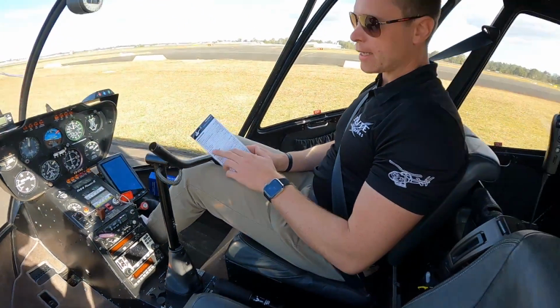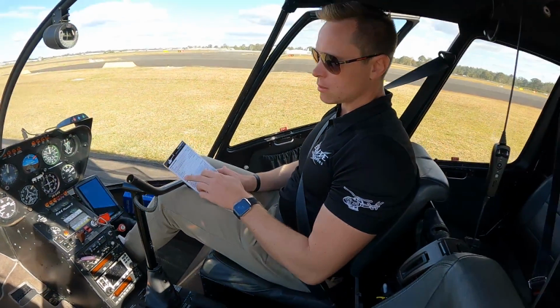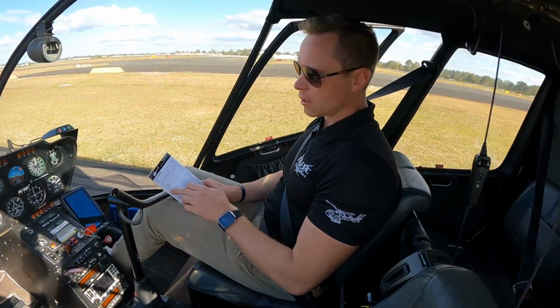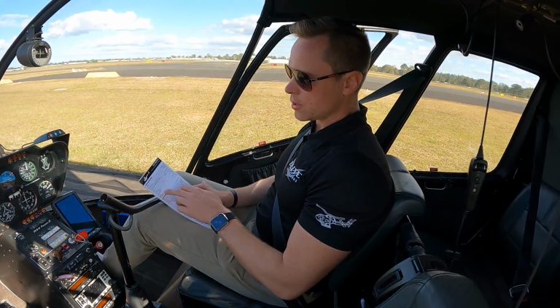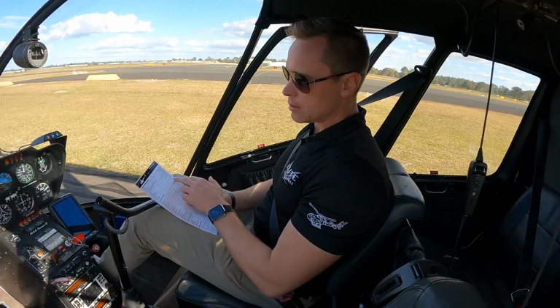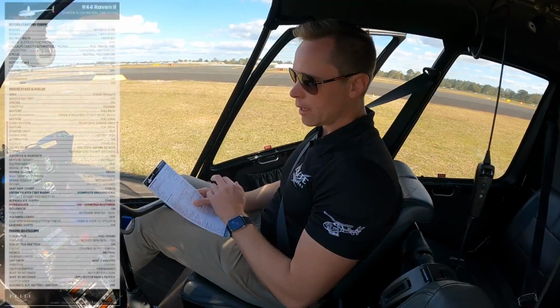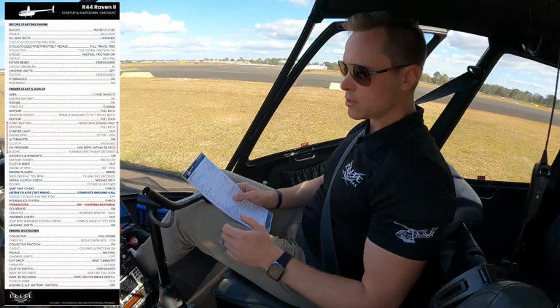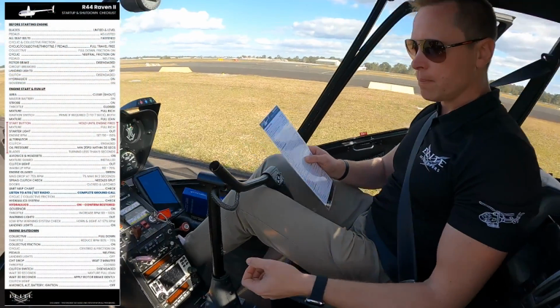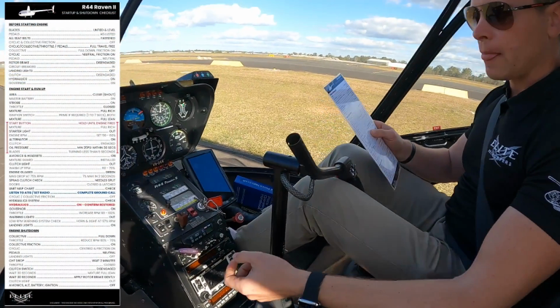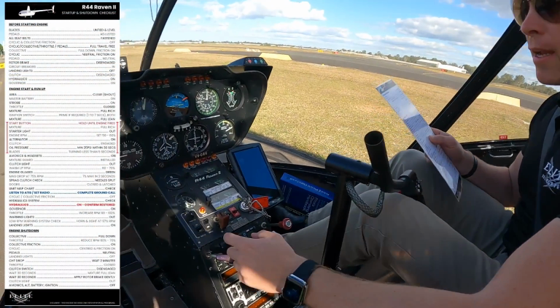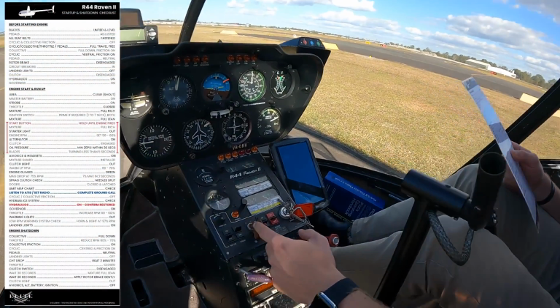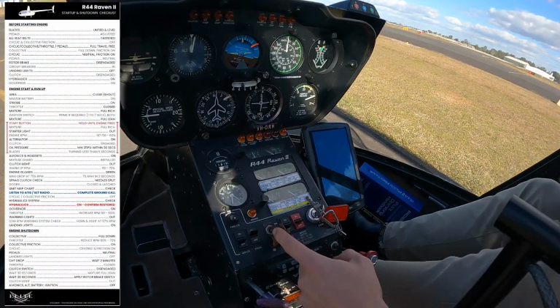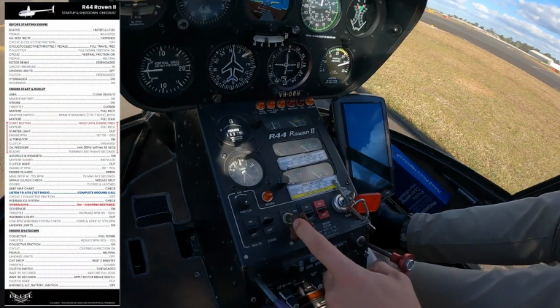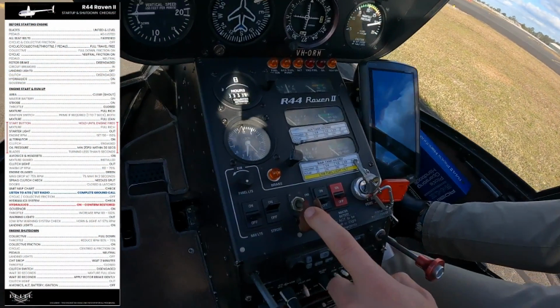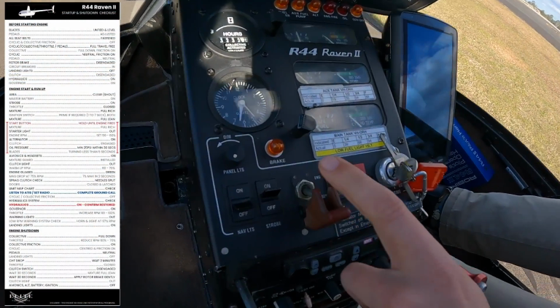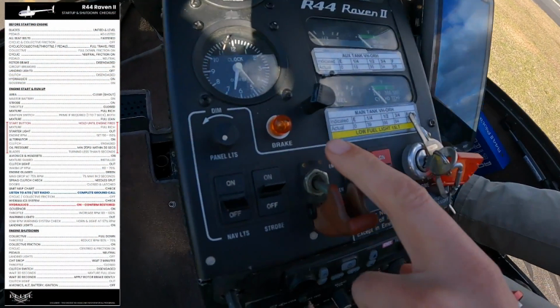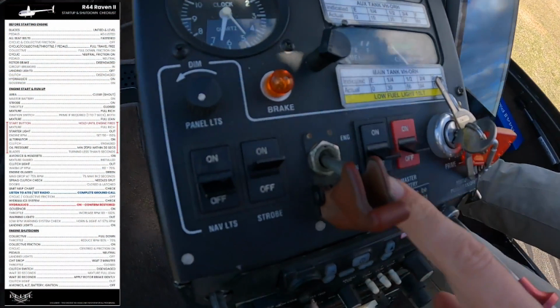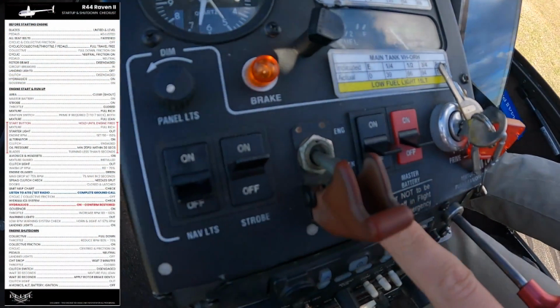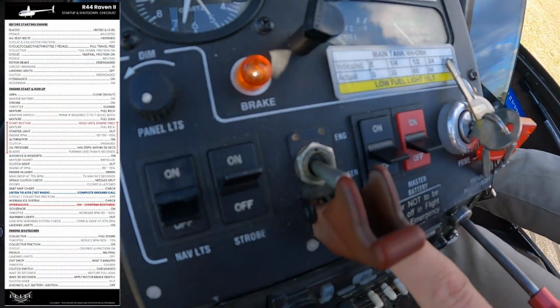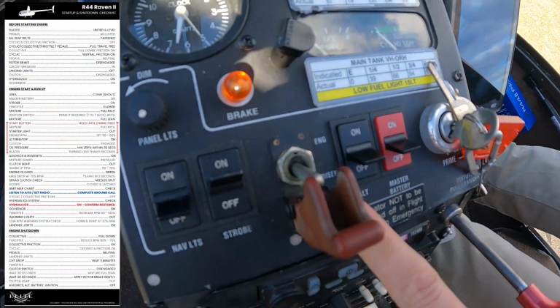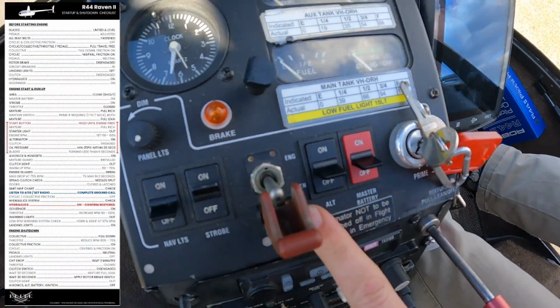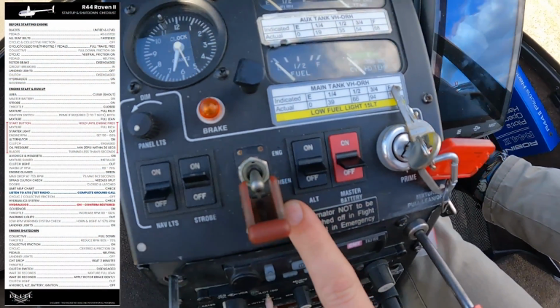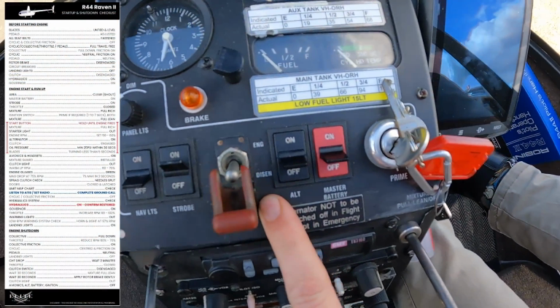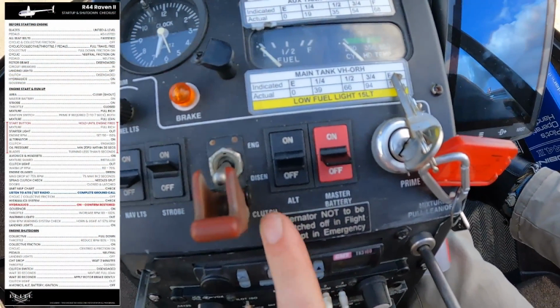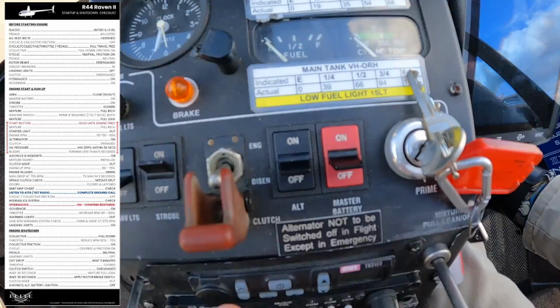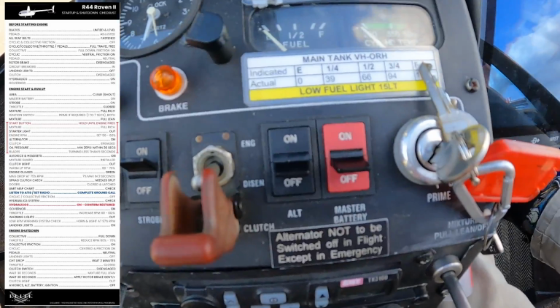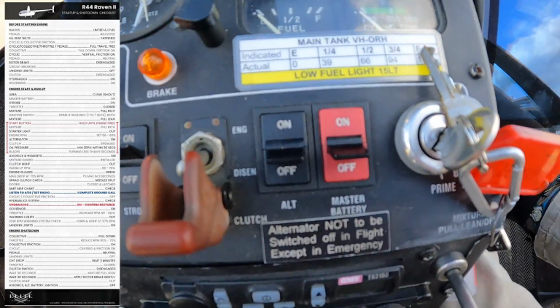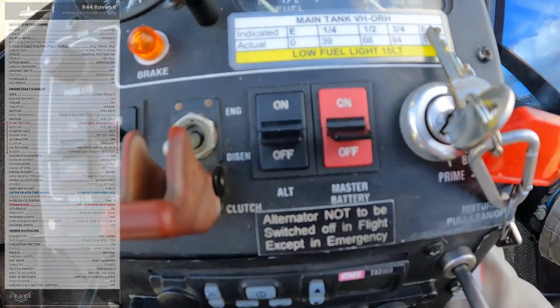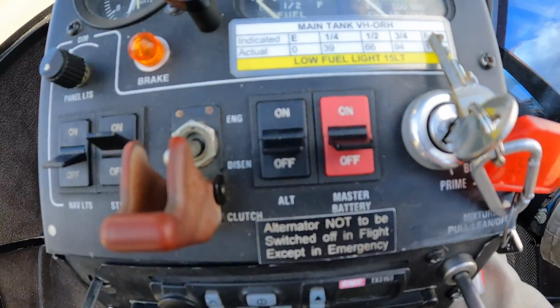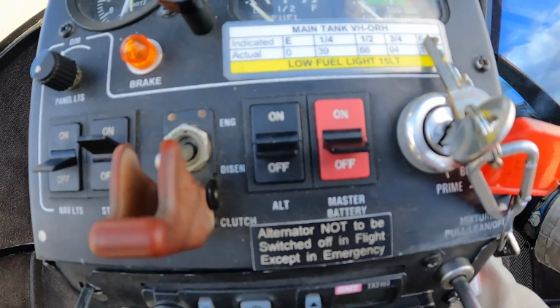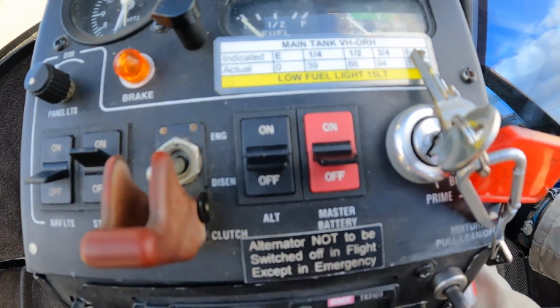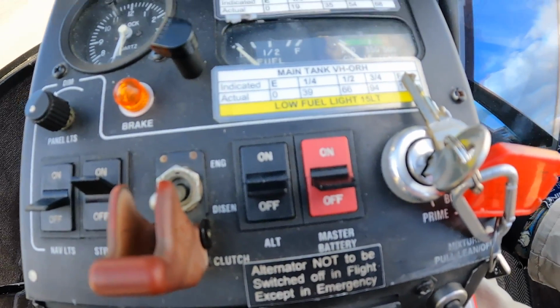Next: clutch disengaged. Here is your clutch switch. You can see engaged is up, disengaged is down. It's disengaged at the moment, which is what we want.